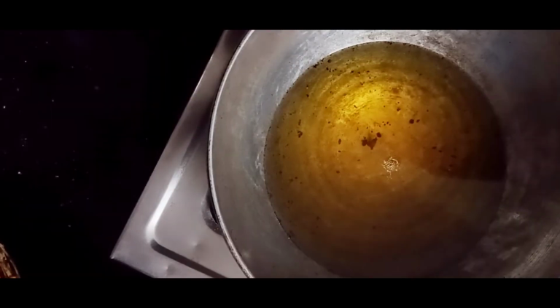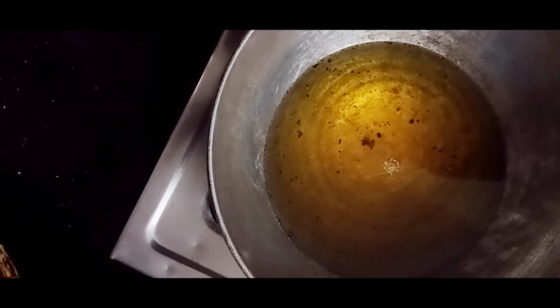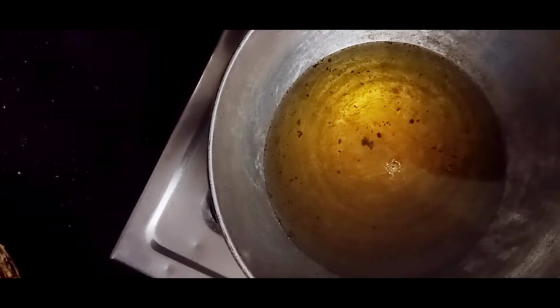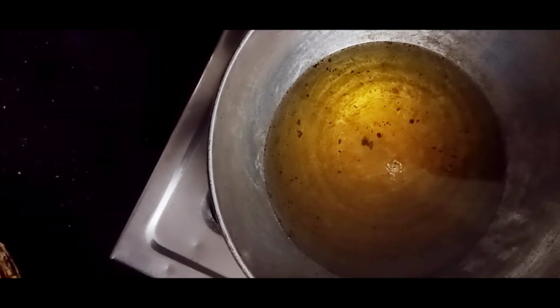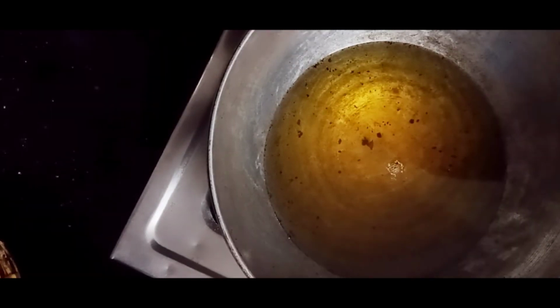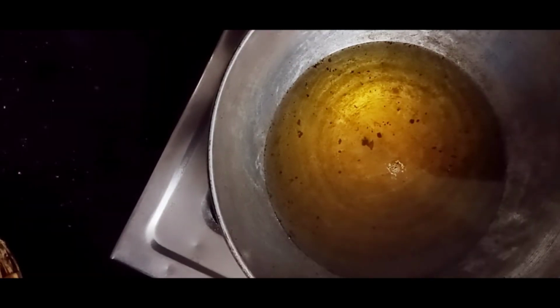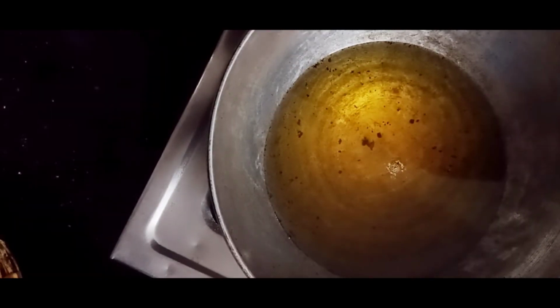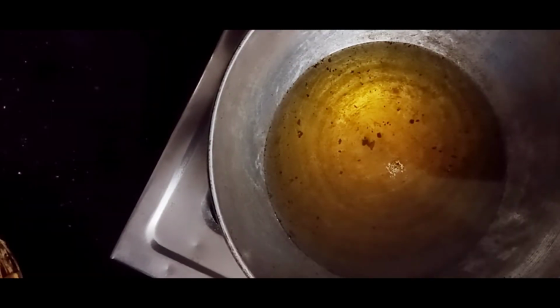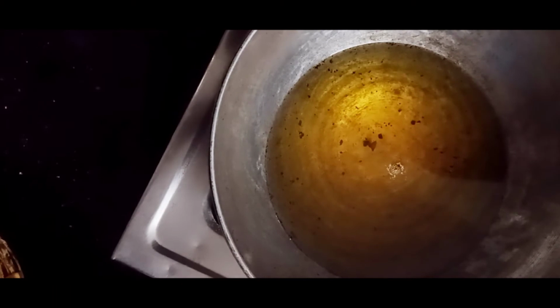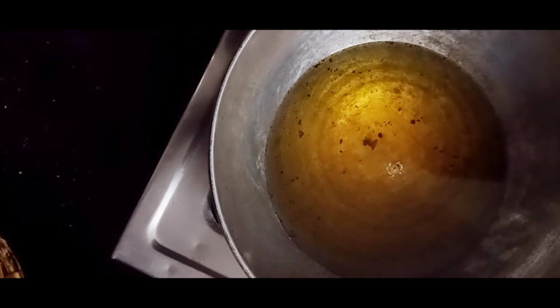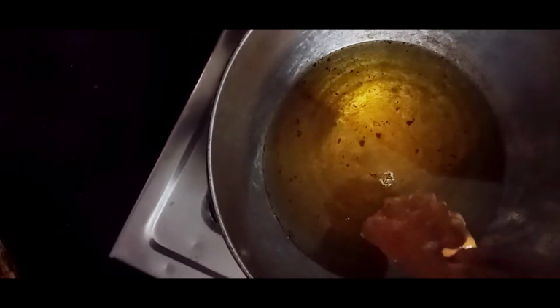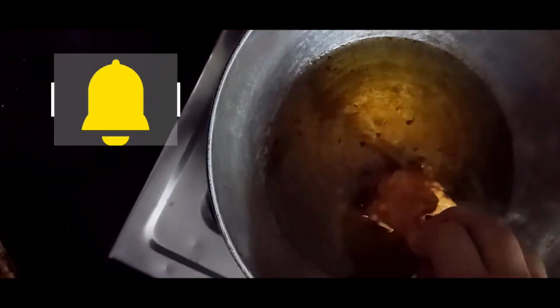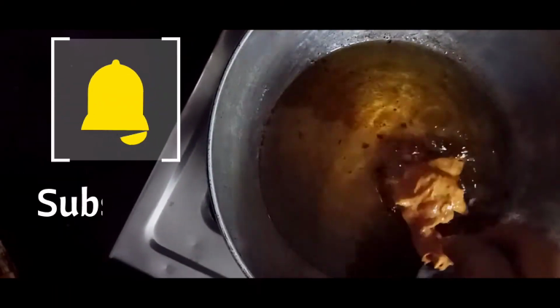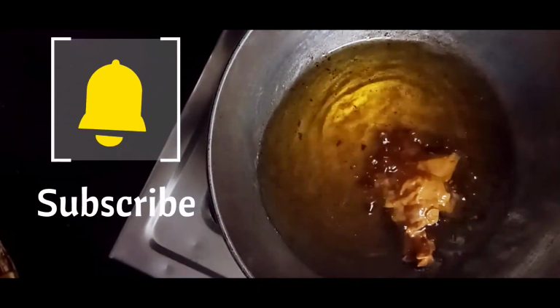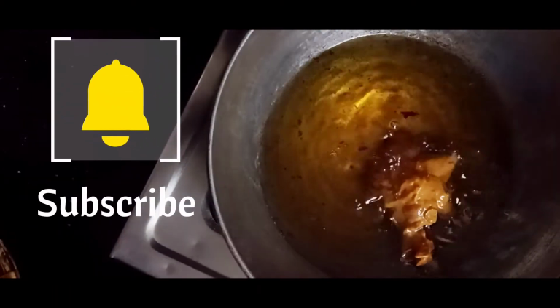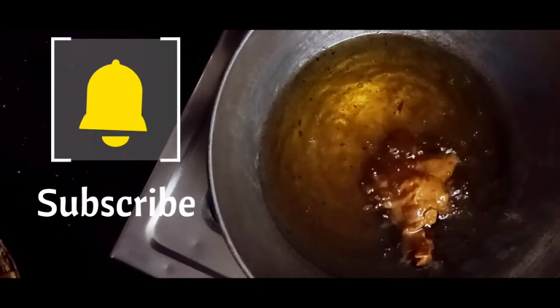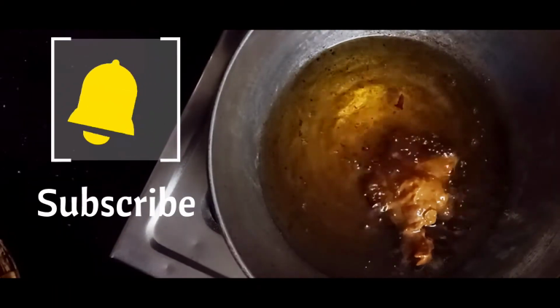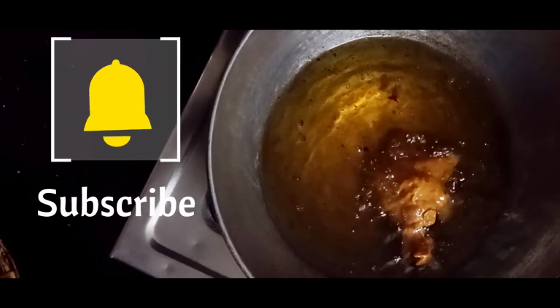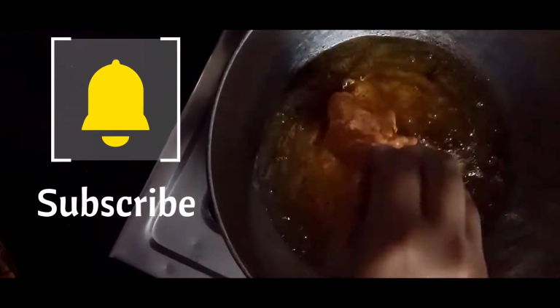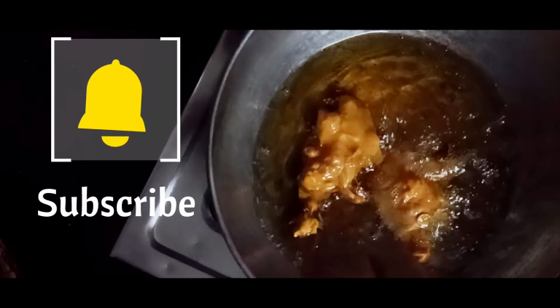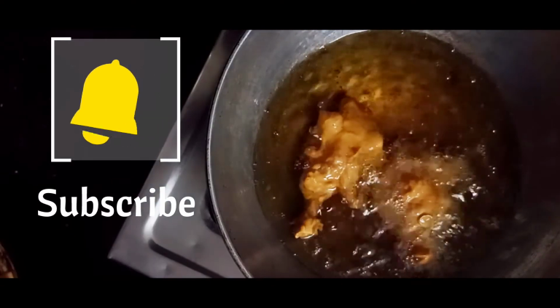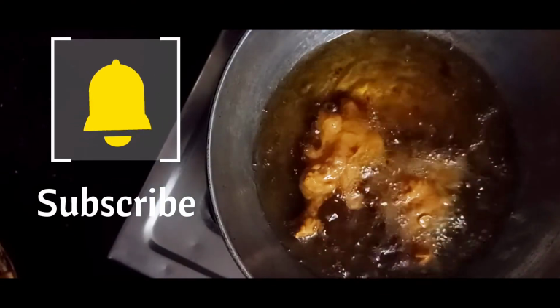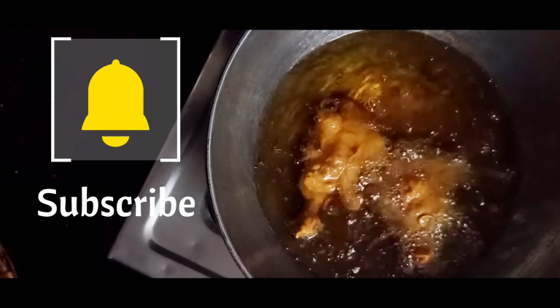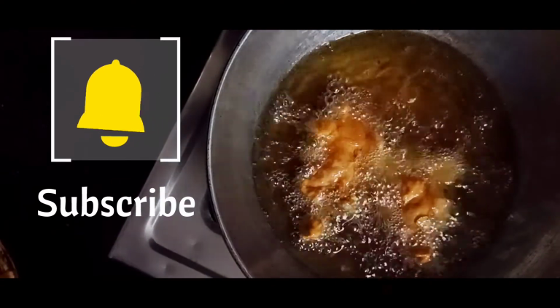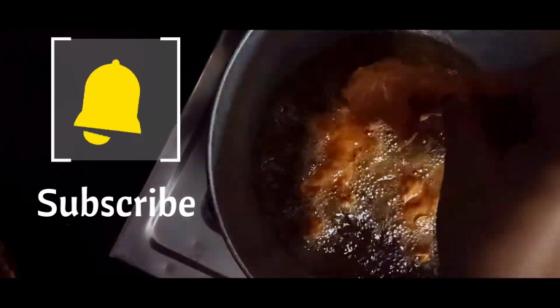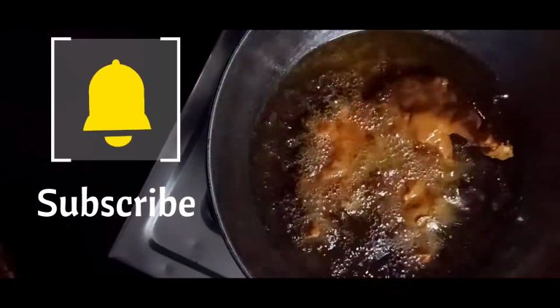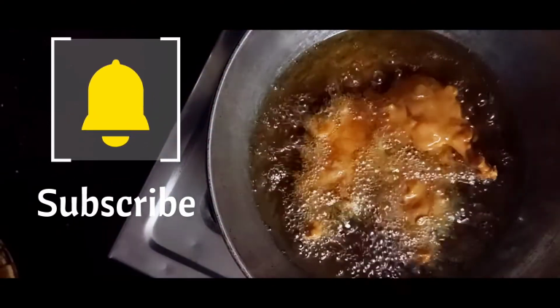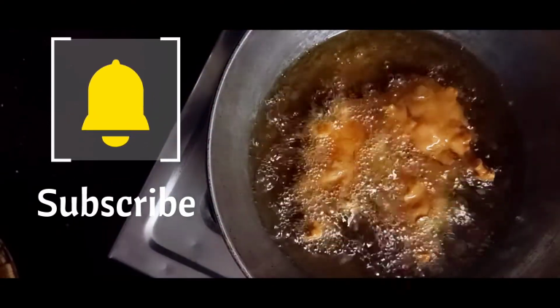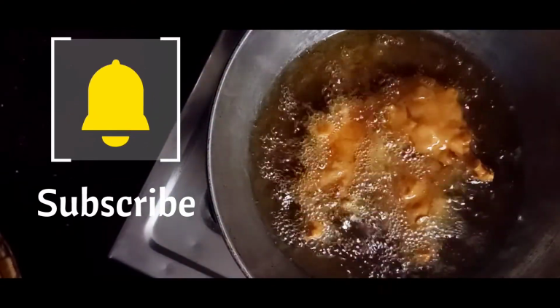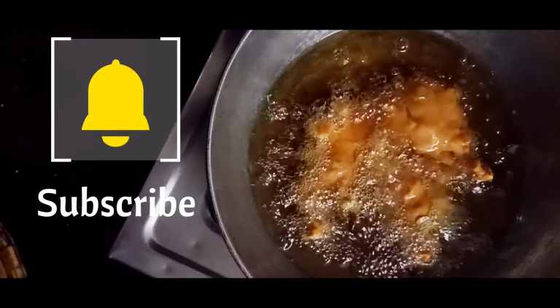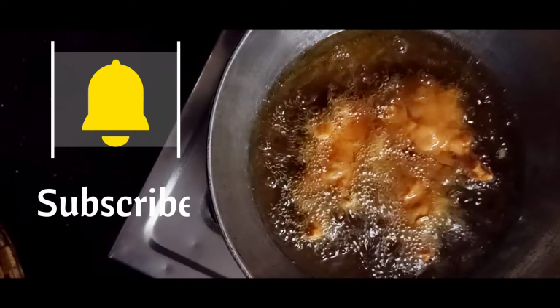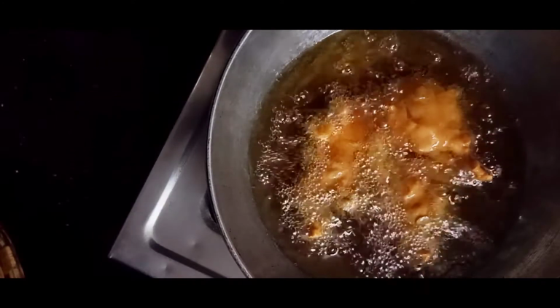Our chicken has already been fried. We will de-fry it with oil and also warm it. Let us fry them for two to three minutes.